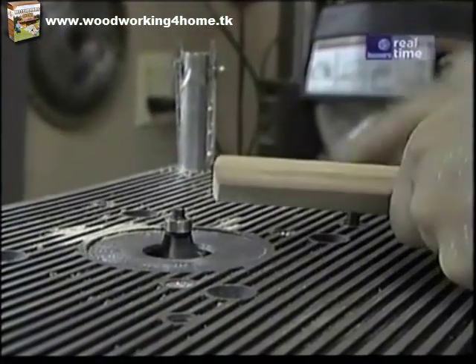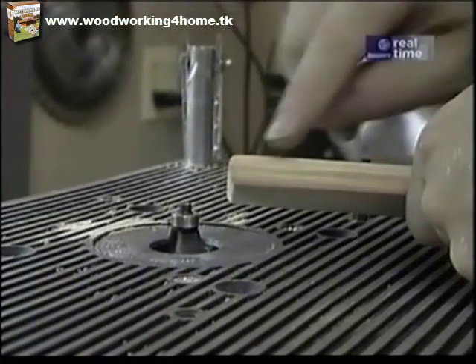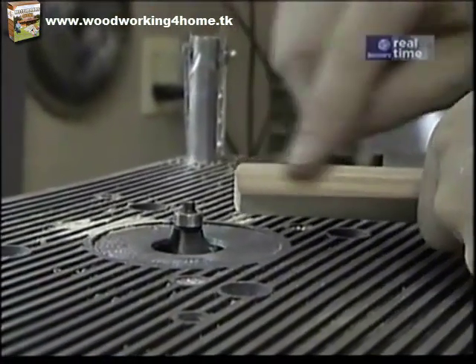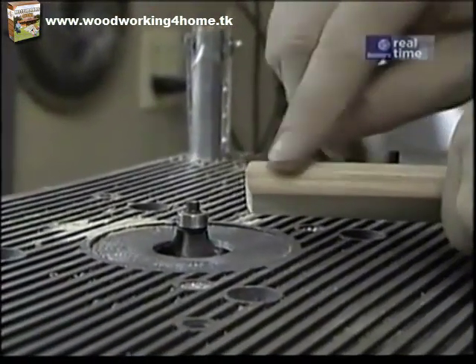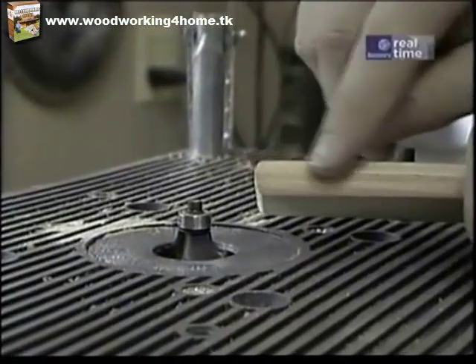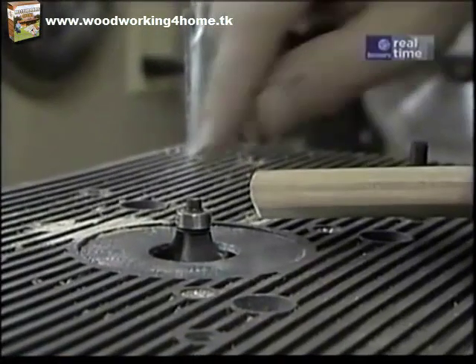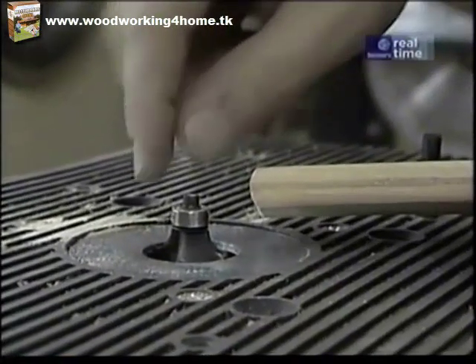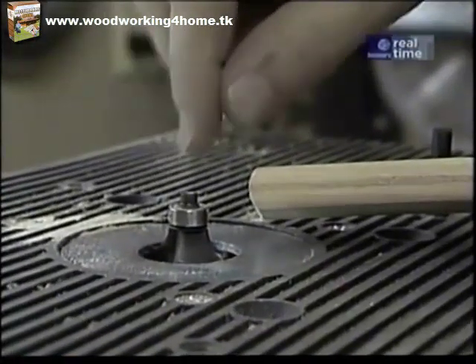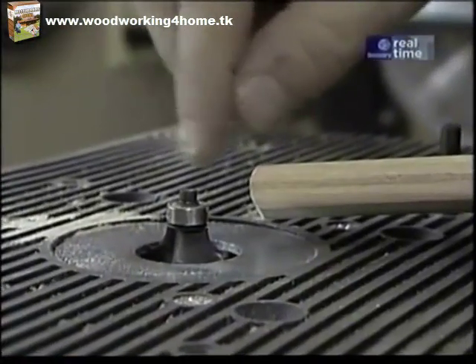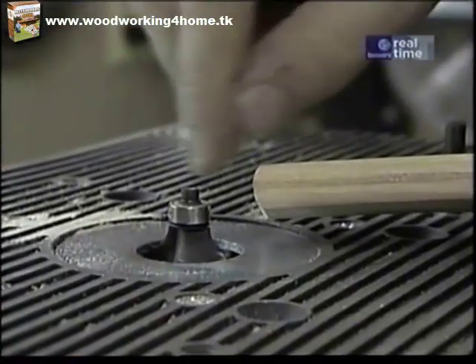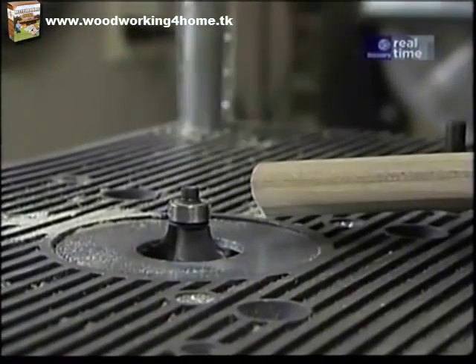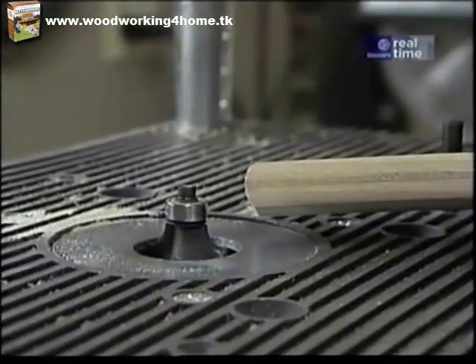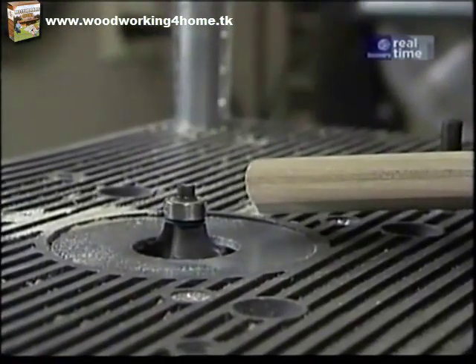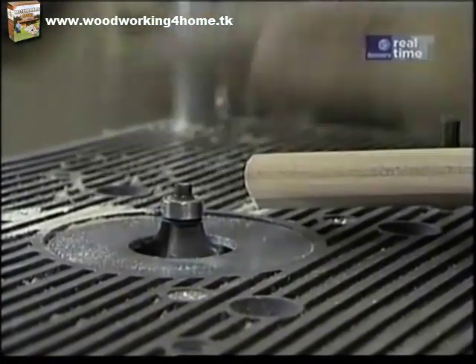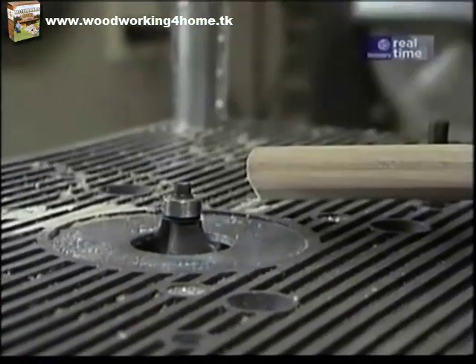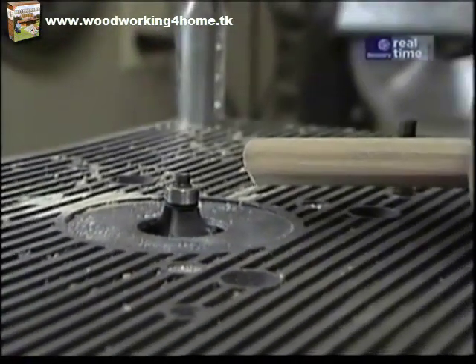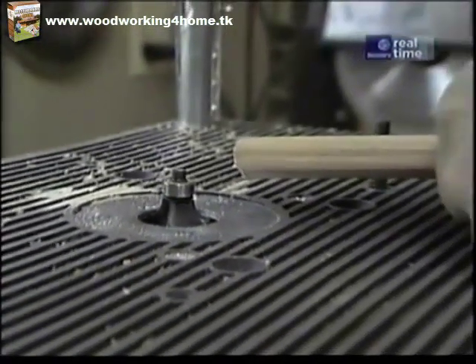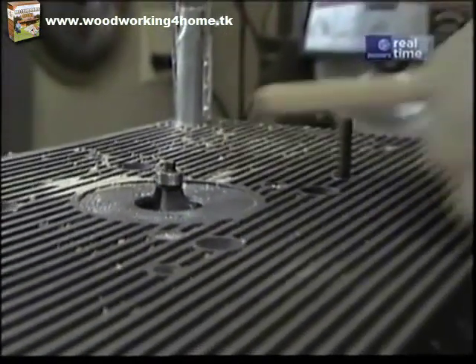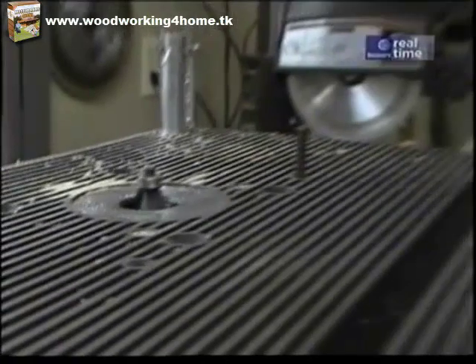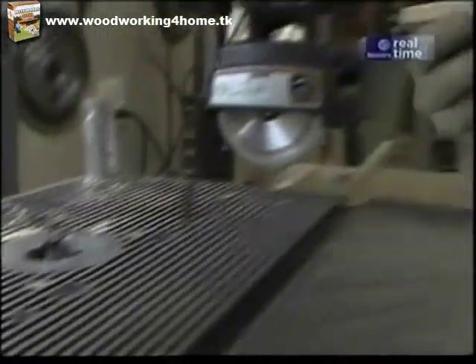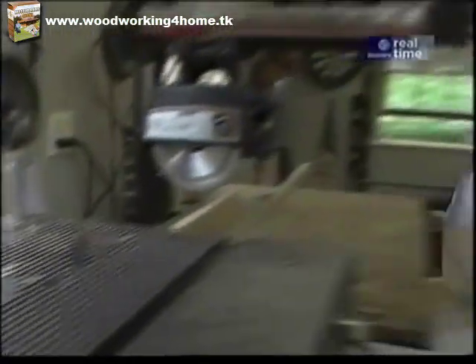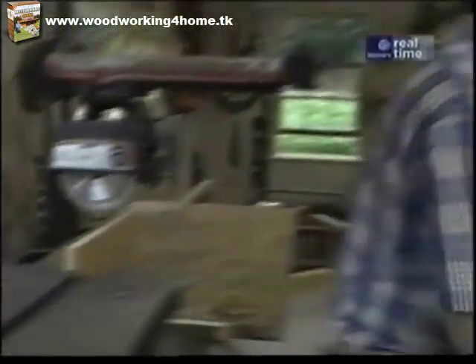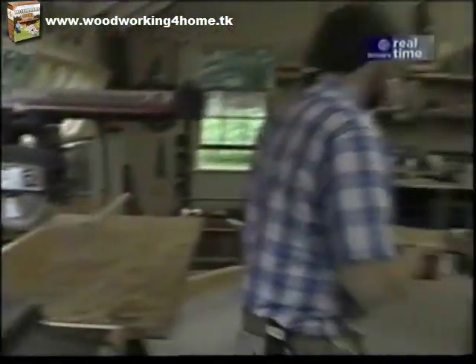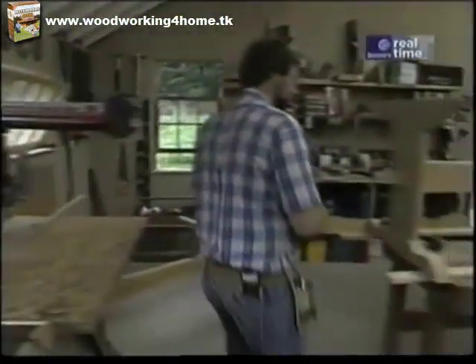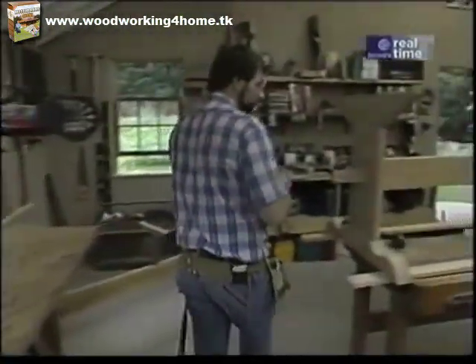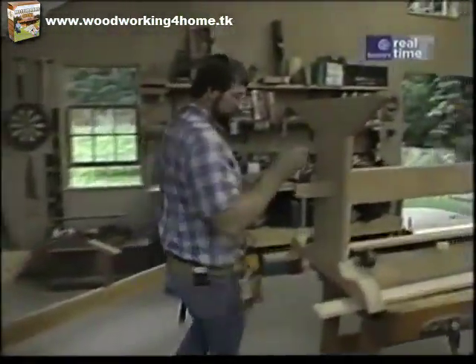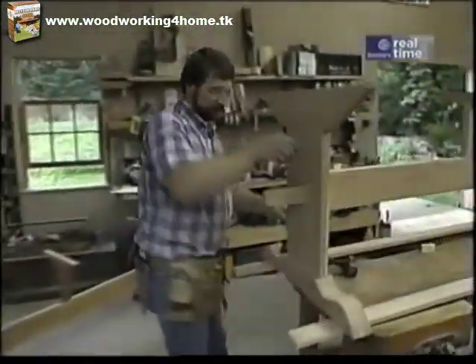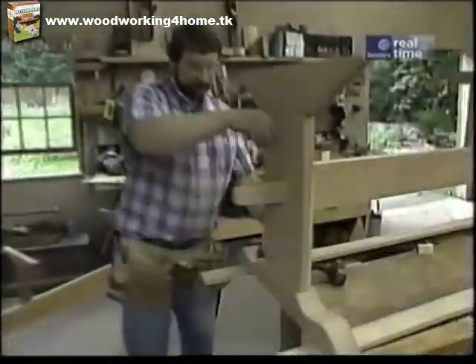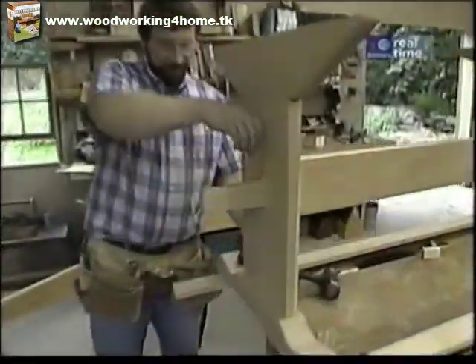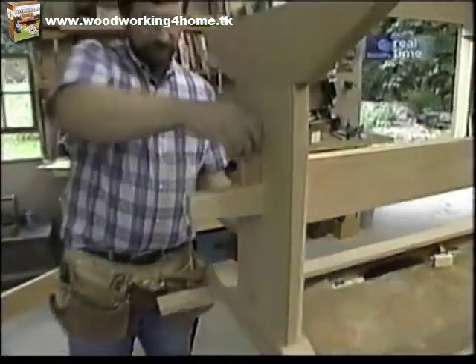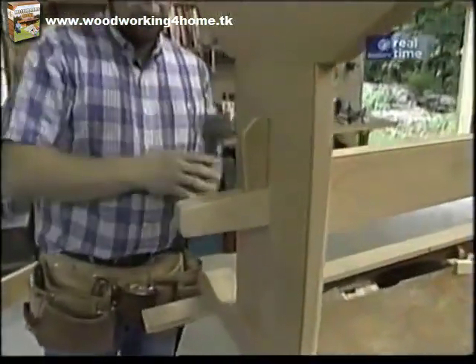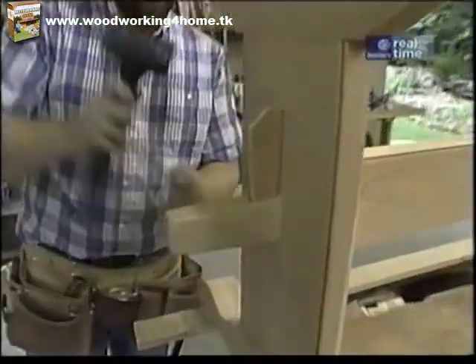That does a nice job rounding off these edges. I'm just using a quarter-inch rounding over bit in my router table. Now I'll bring this over to our trestle assembly and see if it fits in there good.